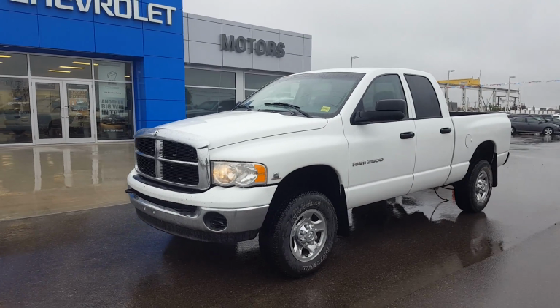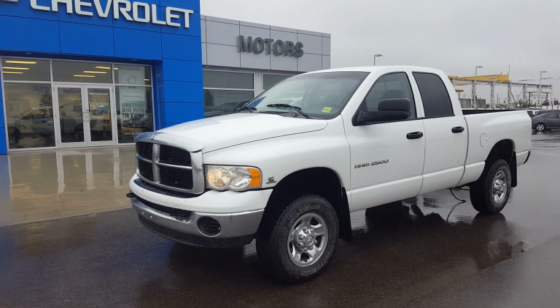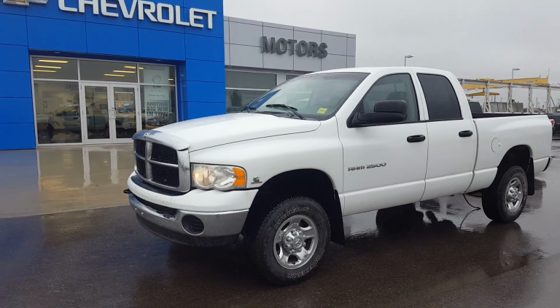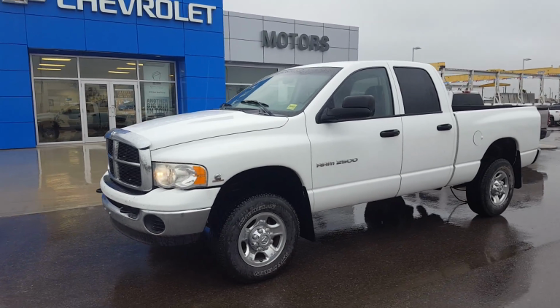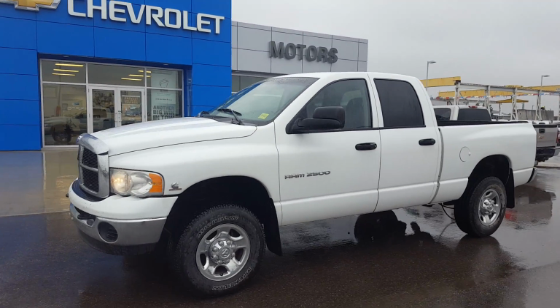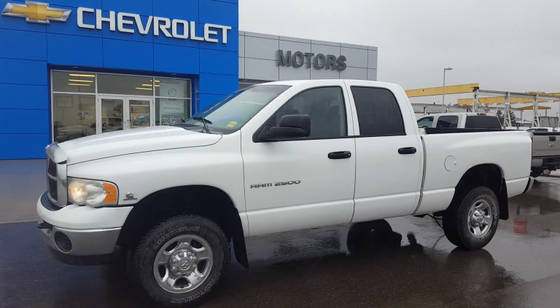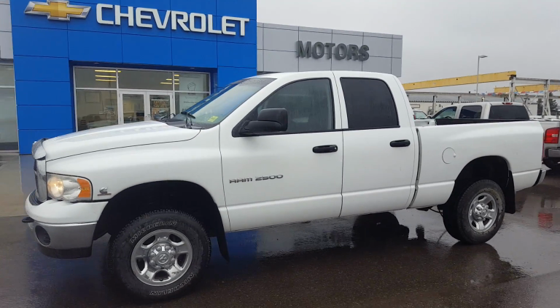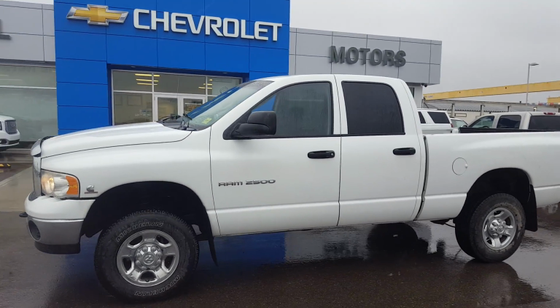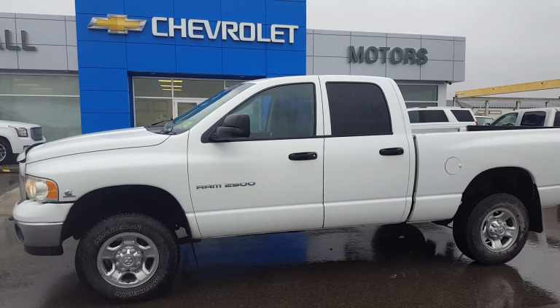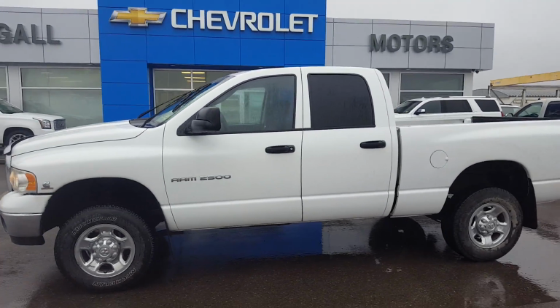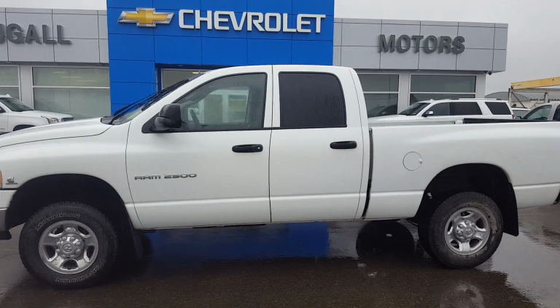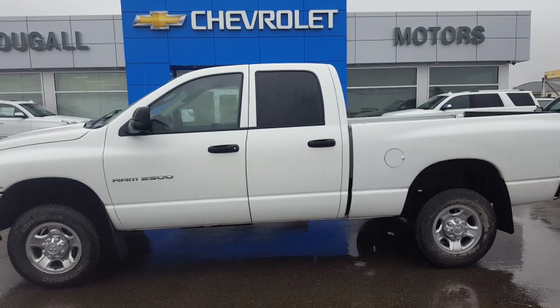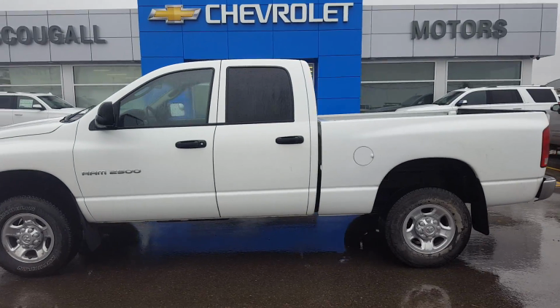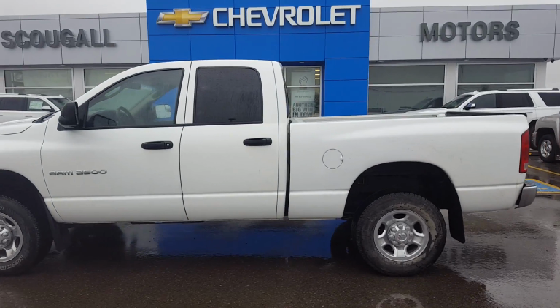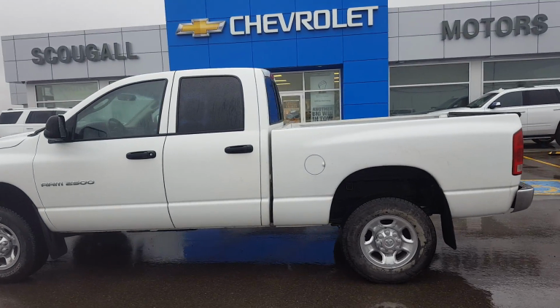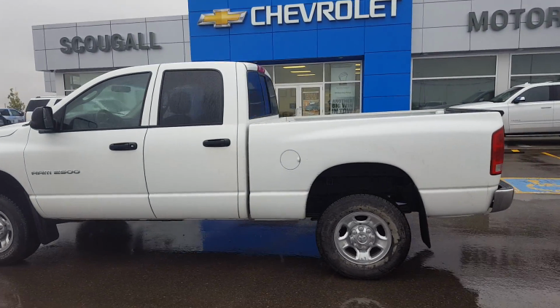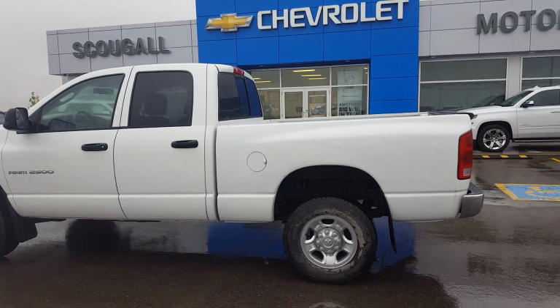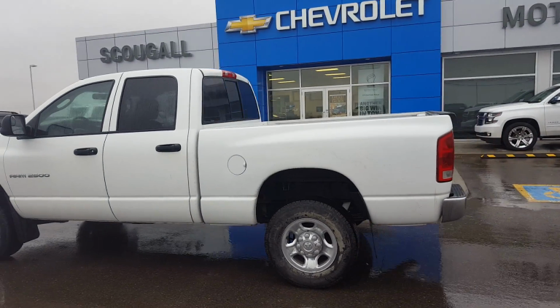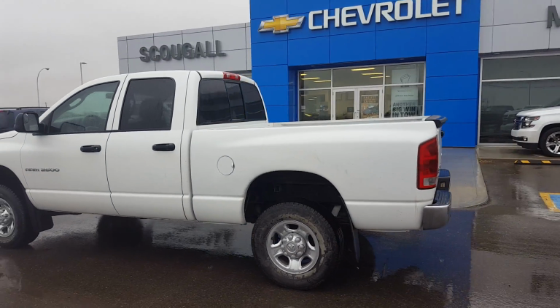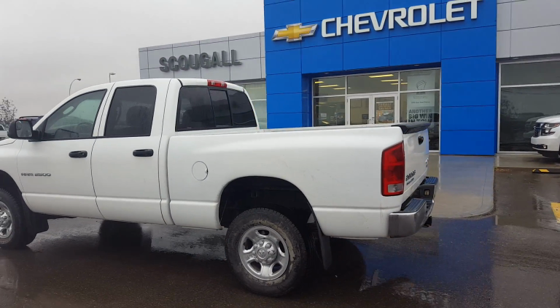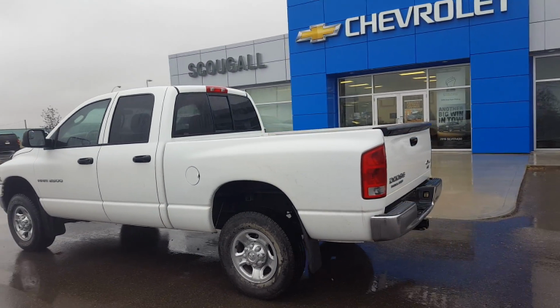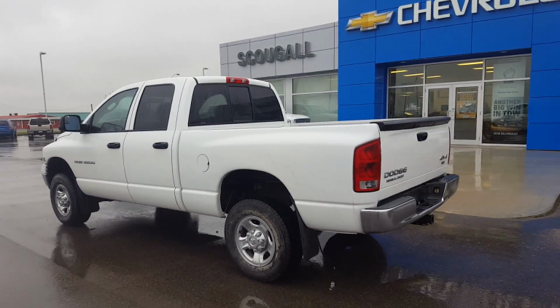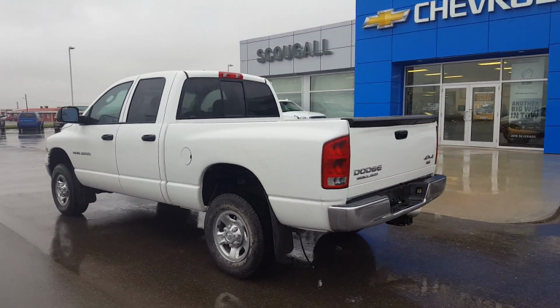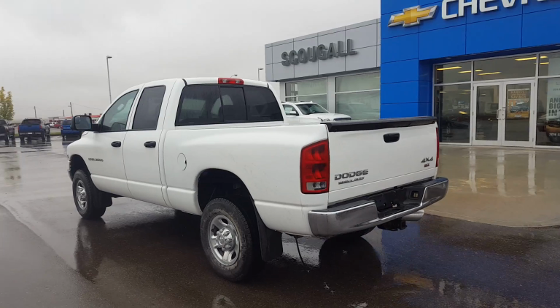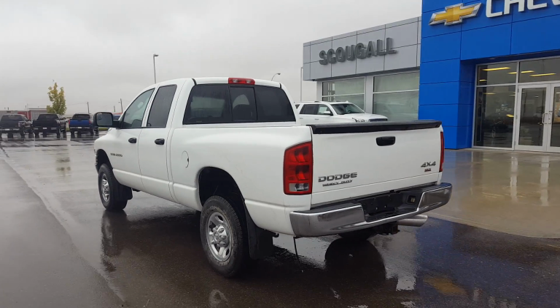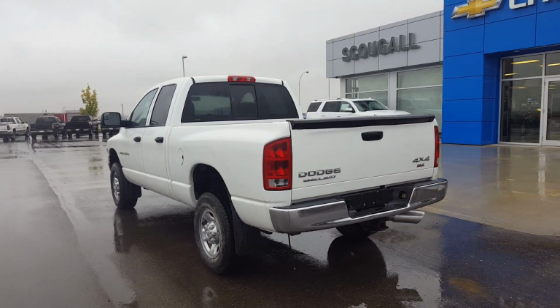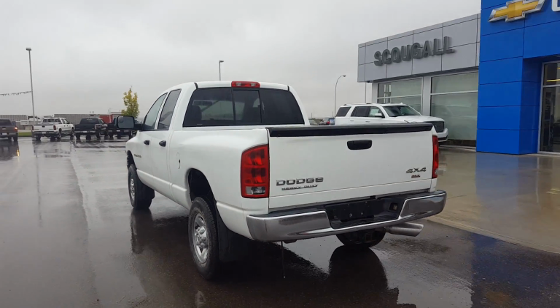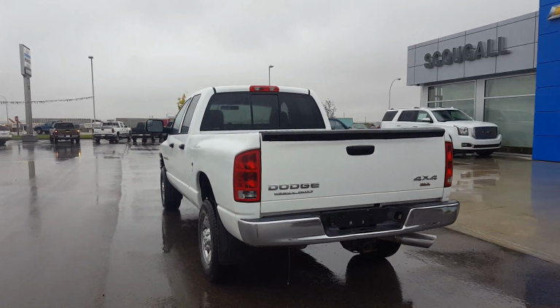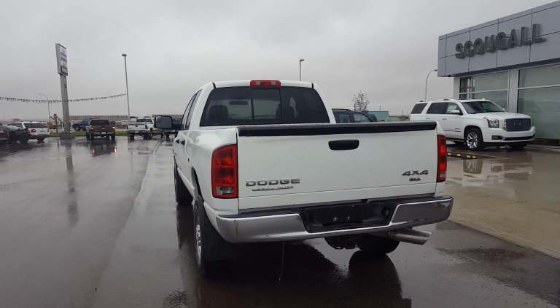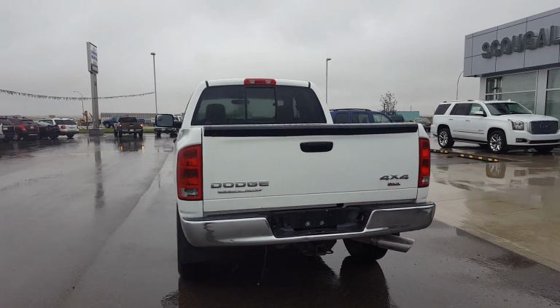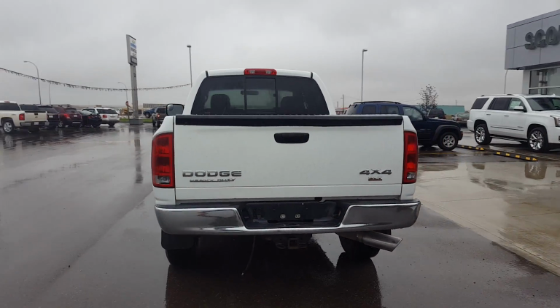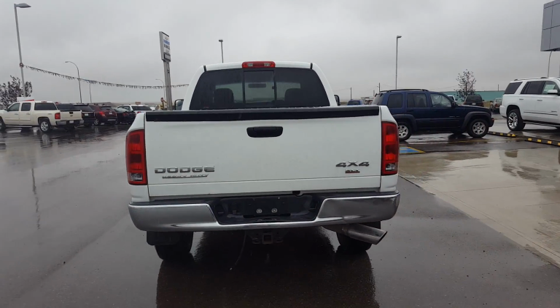A very good day from Scoogle Motors in Fort McLeod. Stock number 173693. This is a 2003 Dodge Ram 2500 heavy-duty SLT trim line, four-wheel drive, white in color.